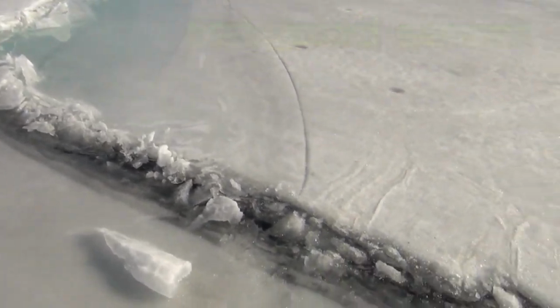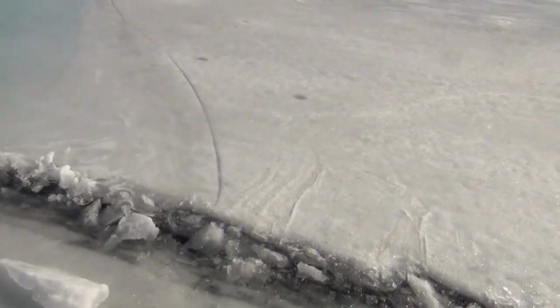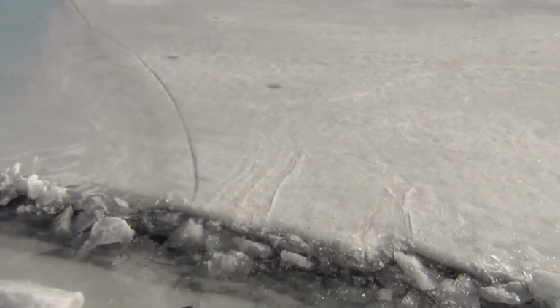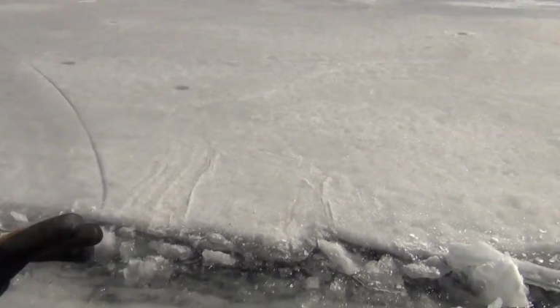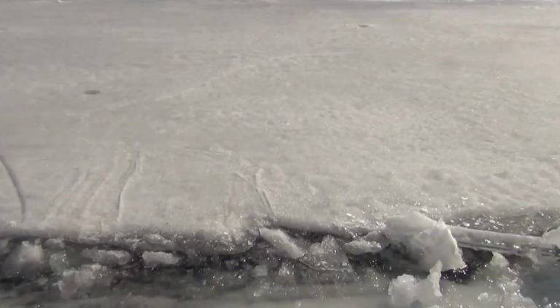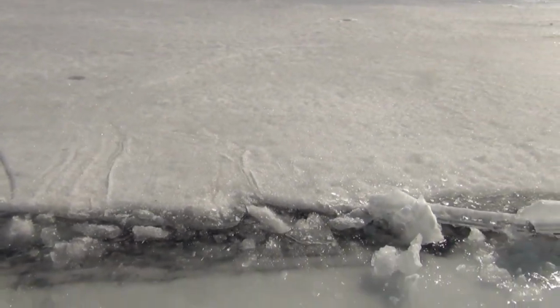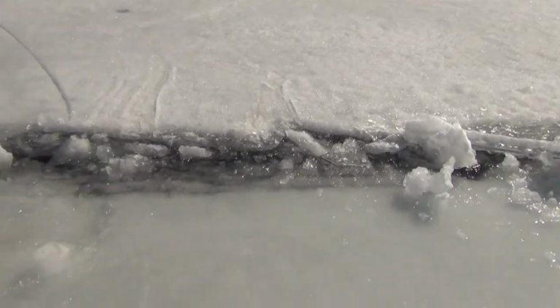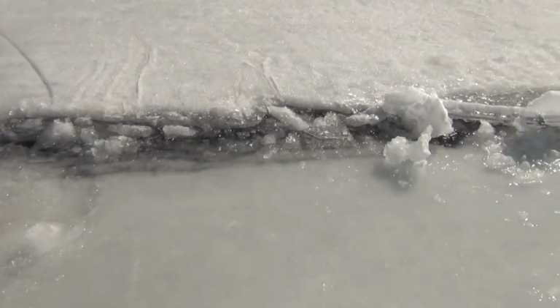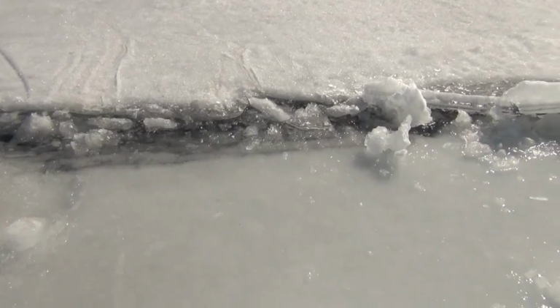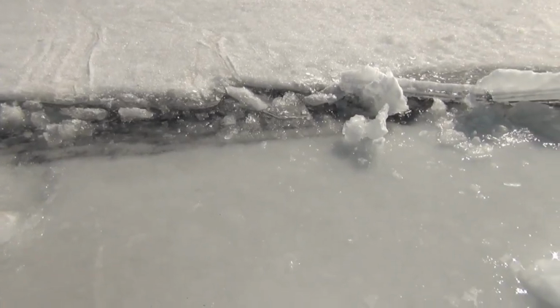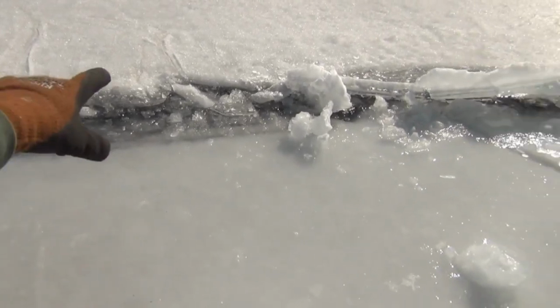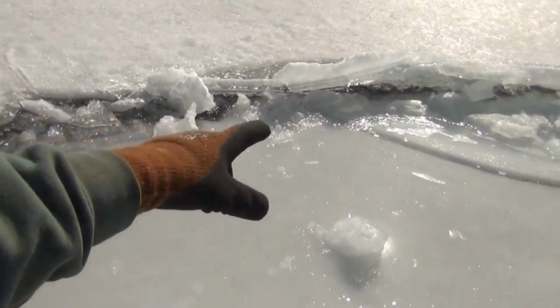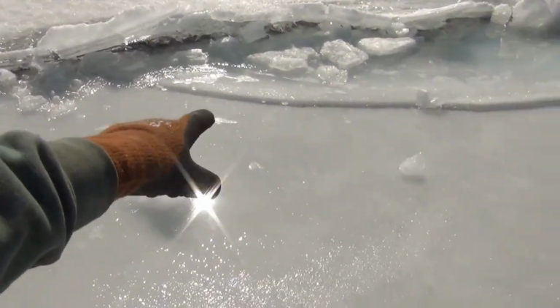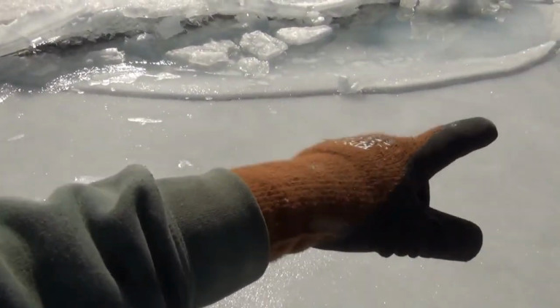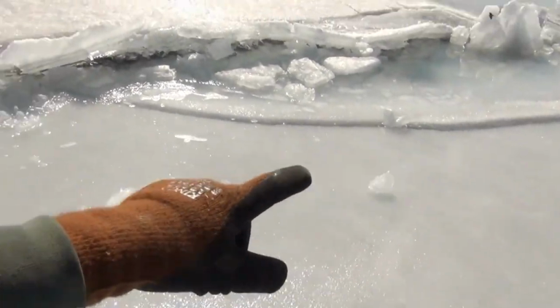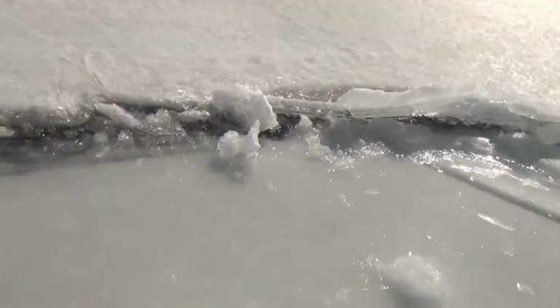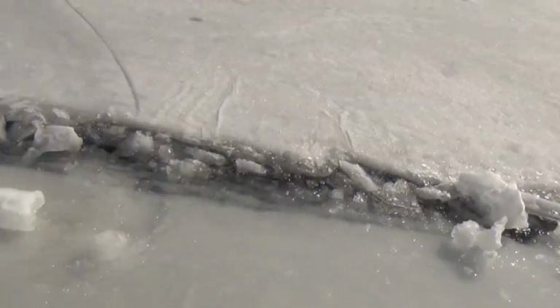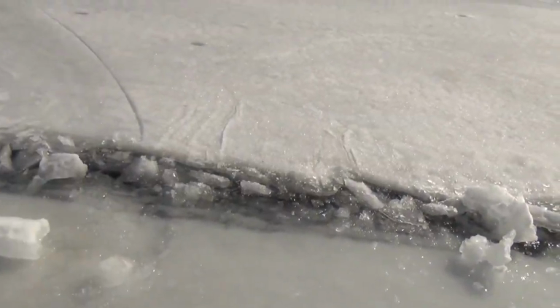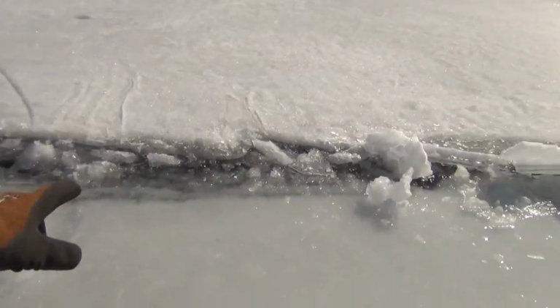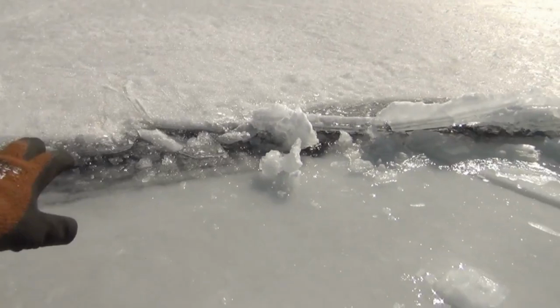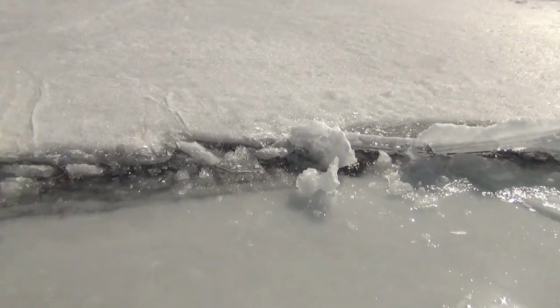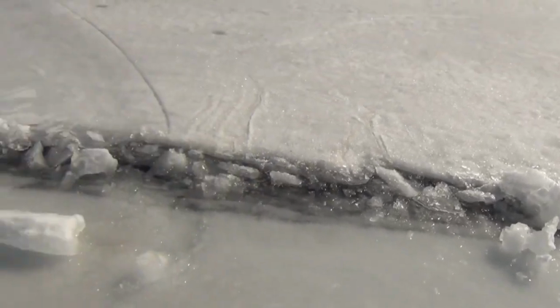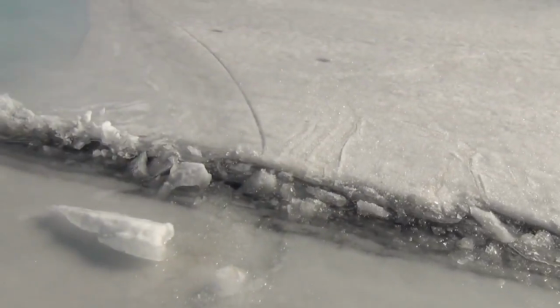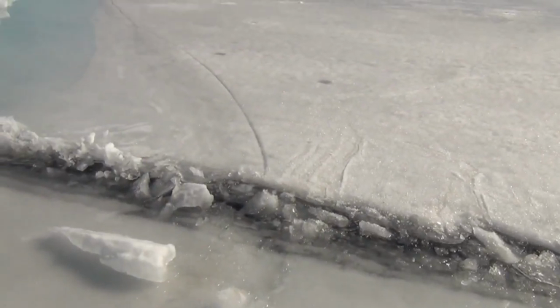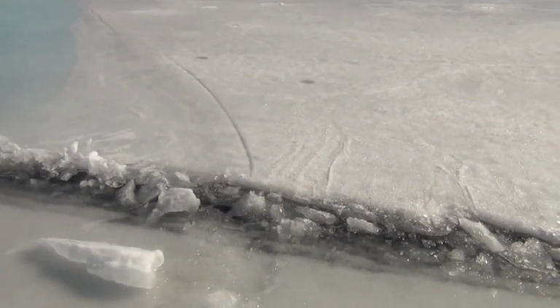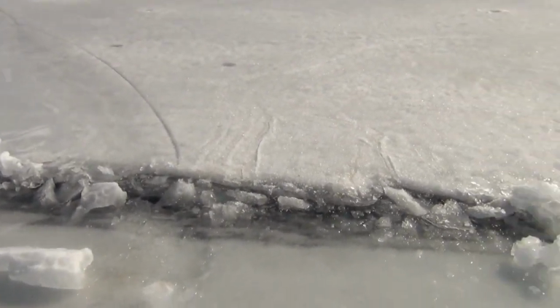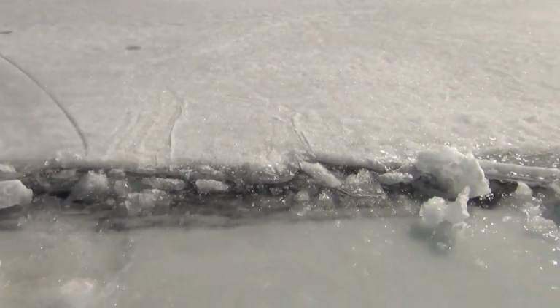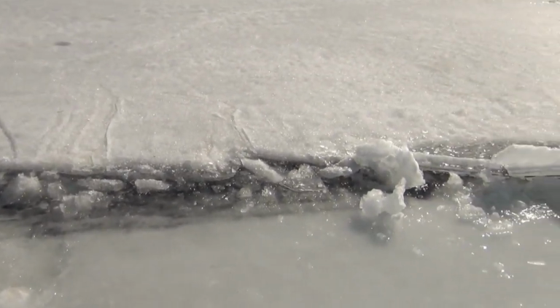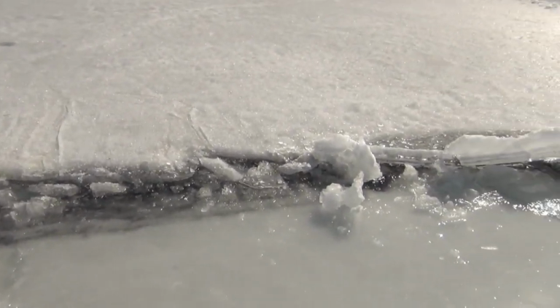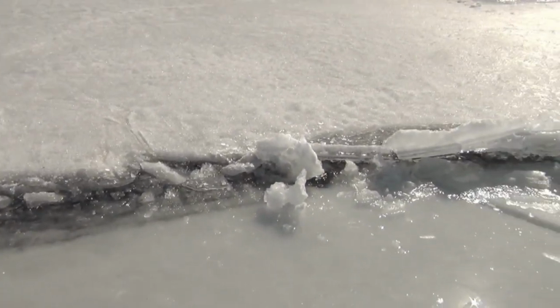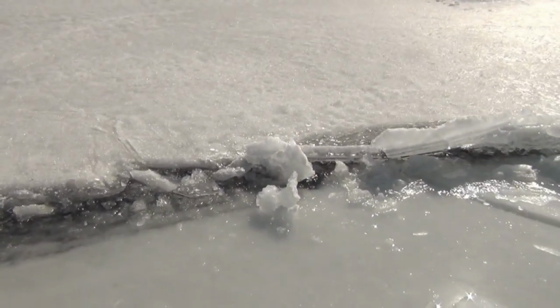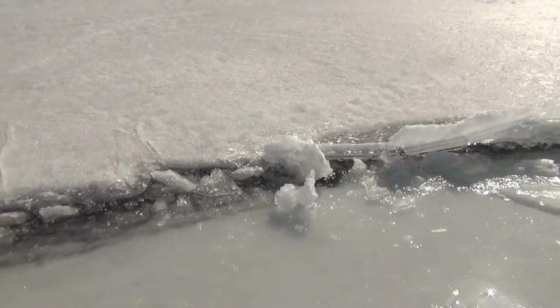So you can see this spot where we chose to cross. It's a place where there is no back crack on either side. Walk up and down and try to find that strategic place.